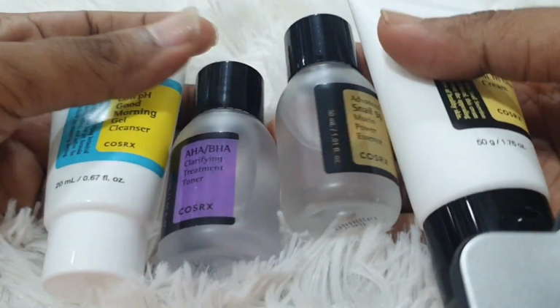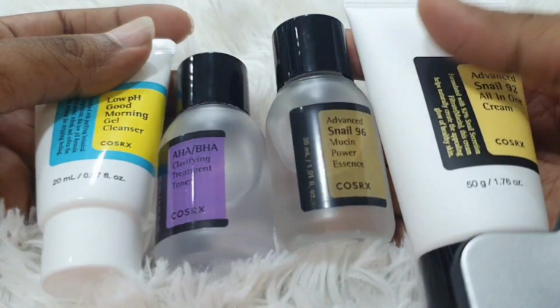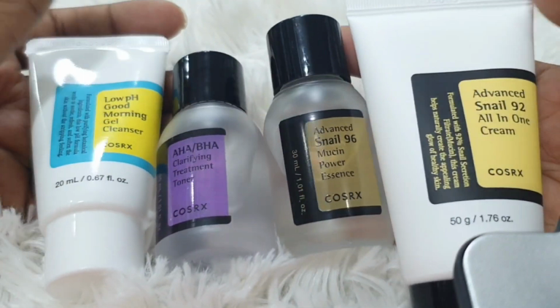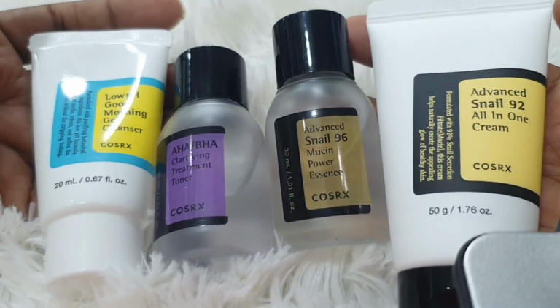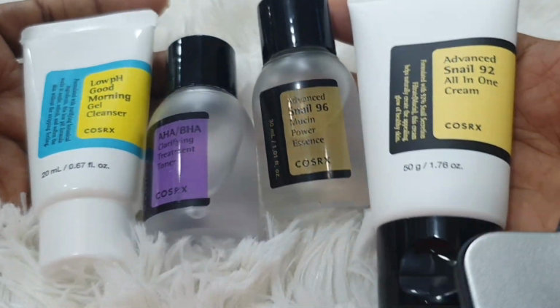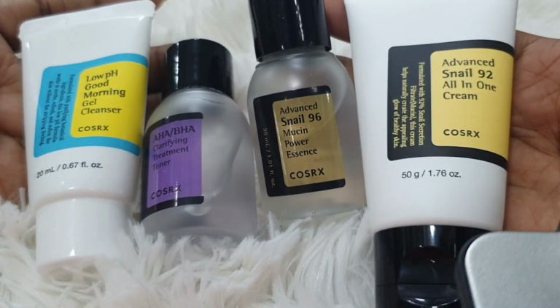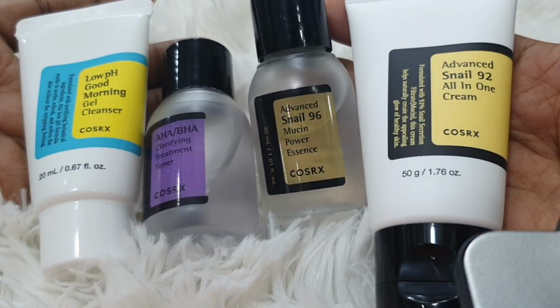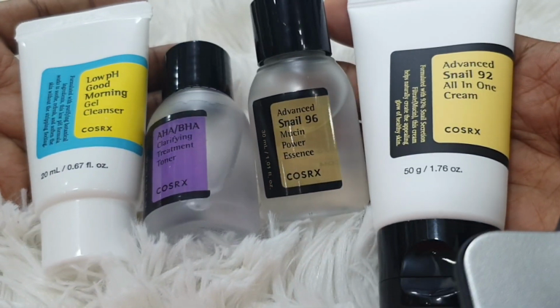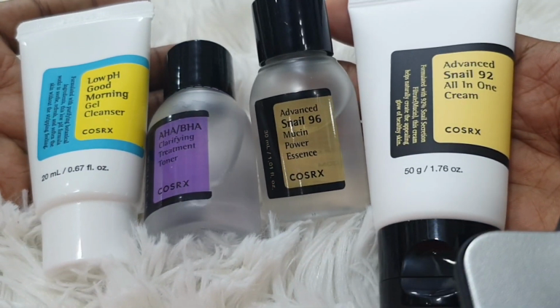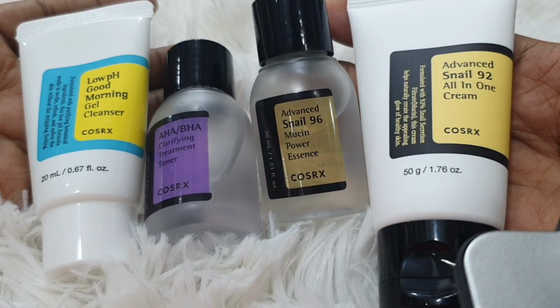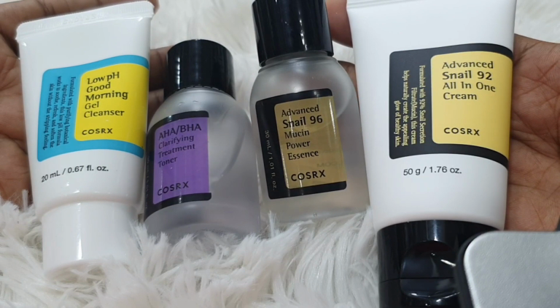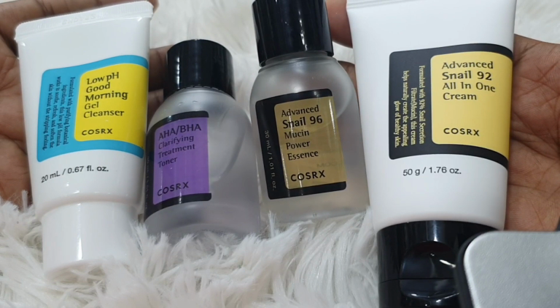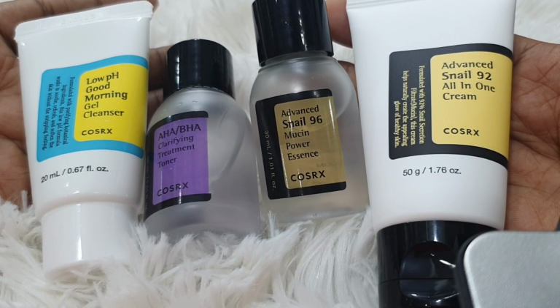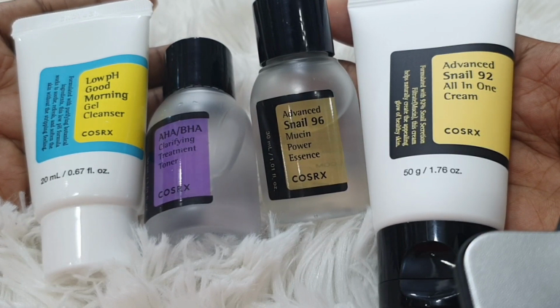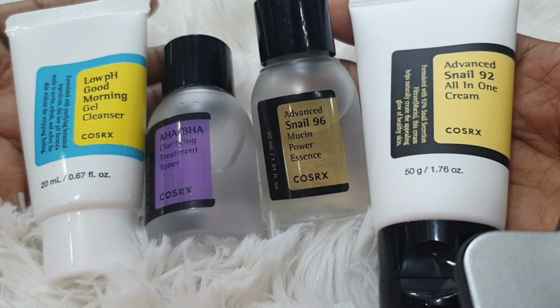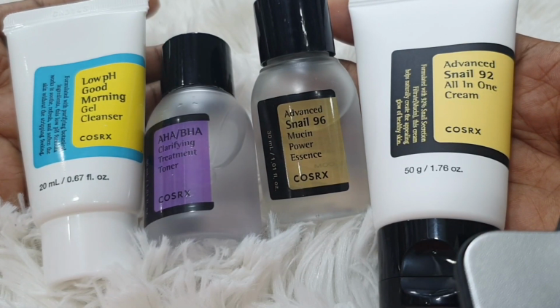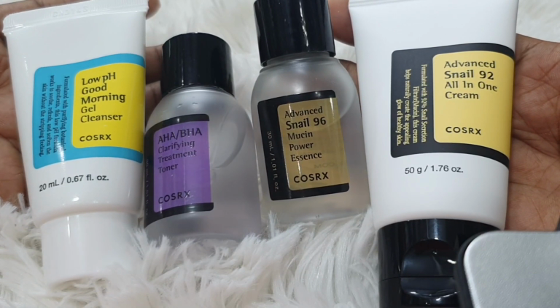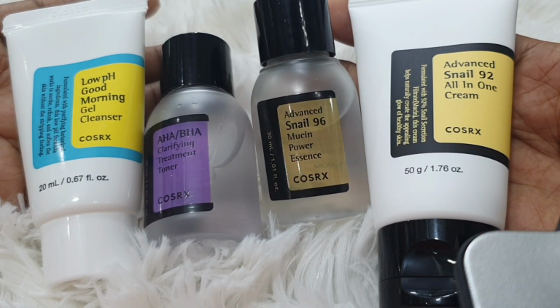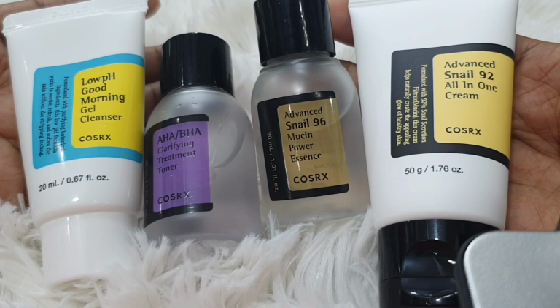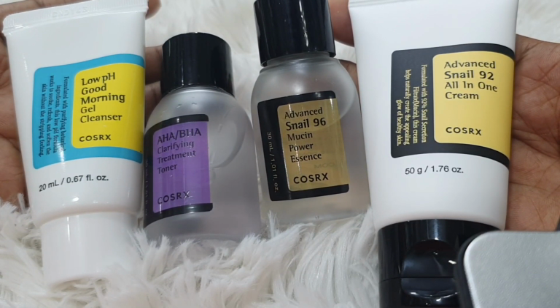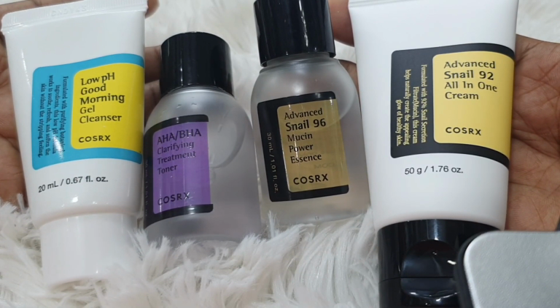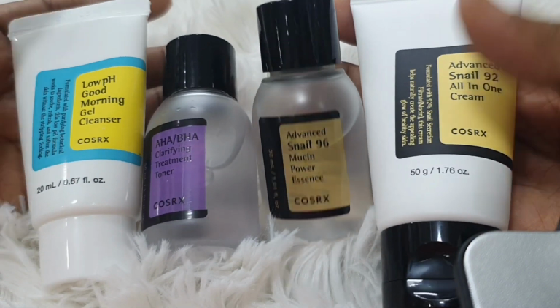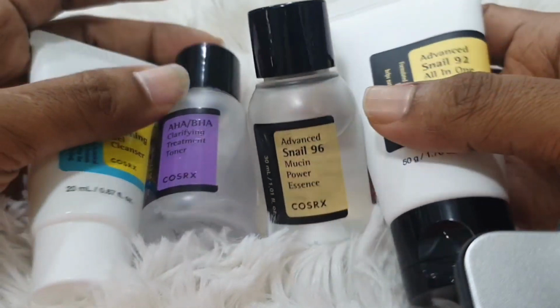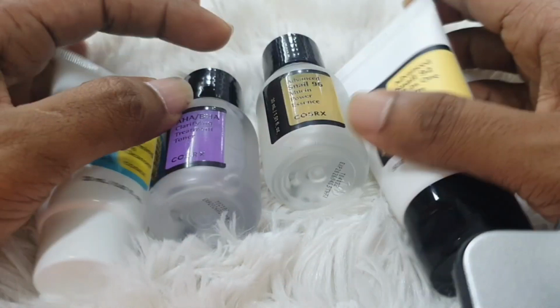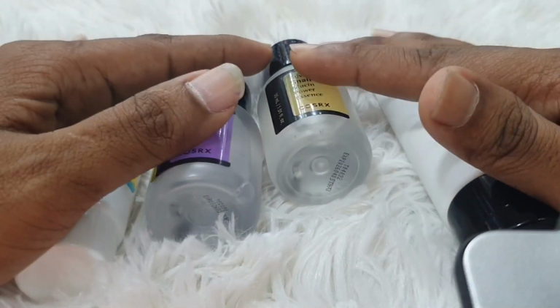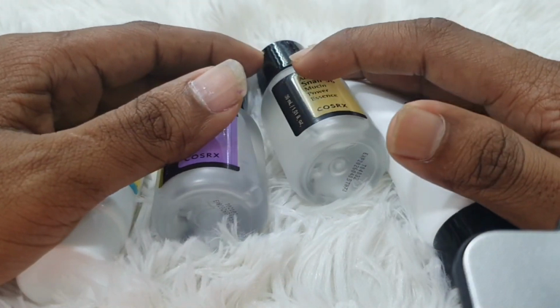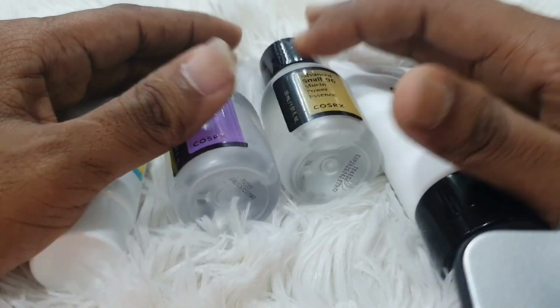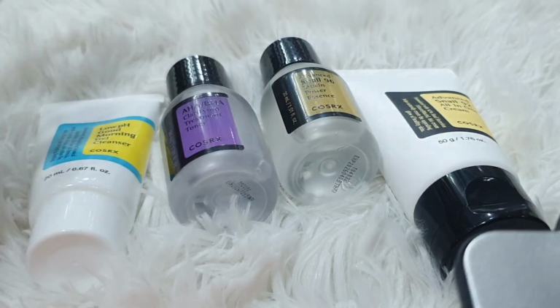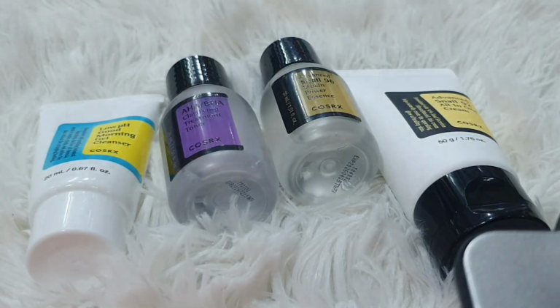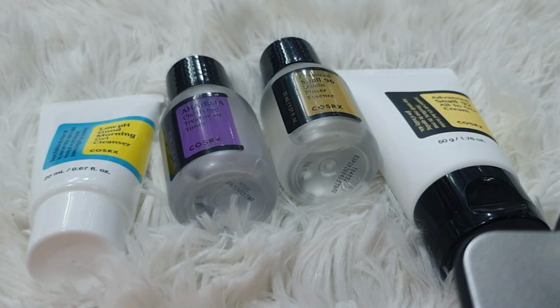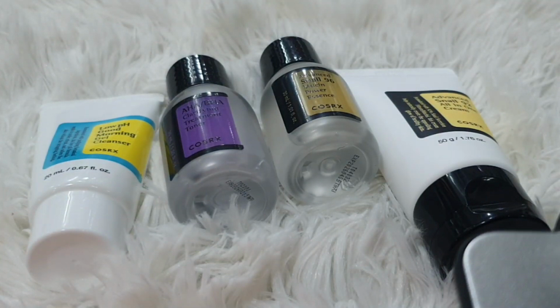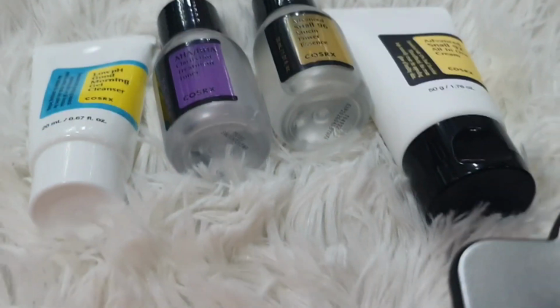The set includes: face wash 20ml, toner 6ml, essence 3ml and 5ml, and cream. The price is 855.